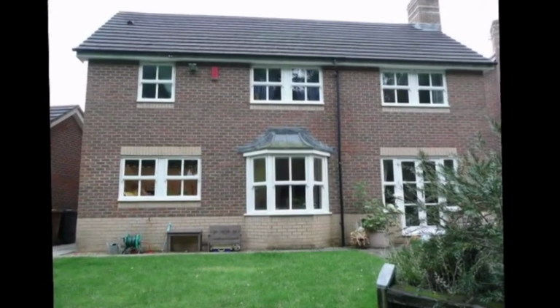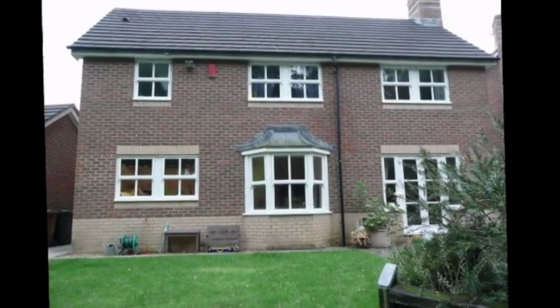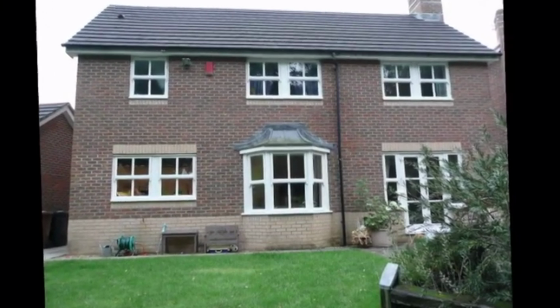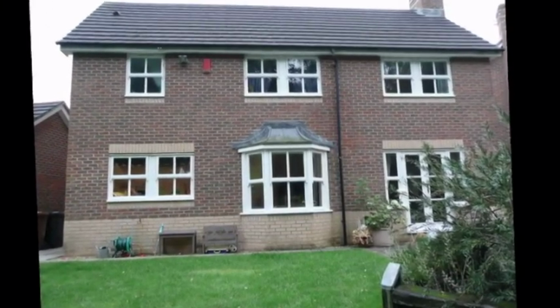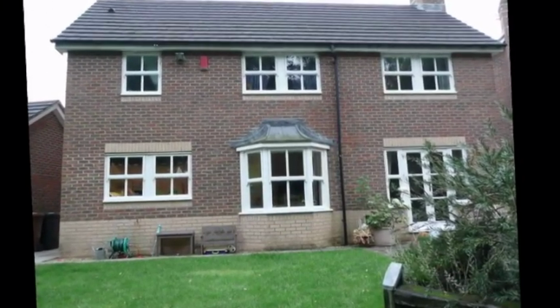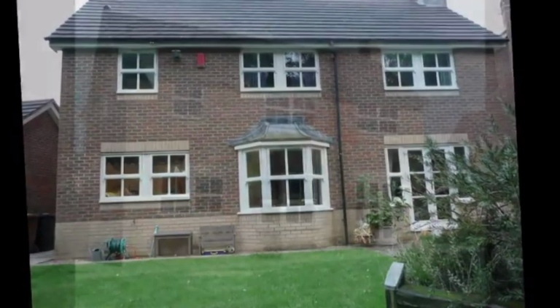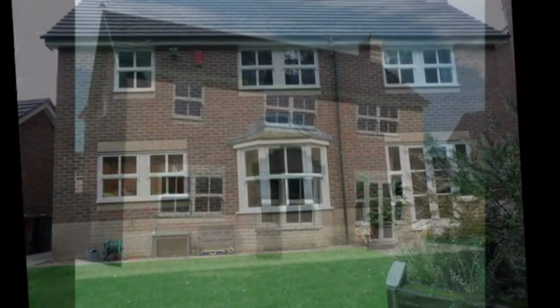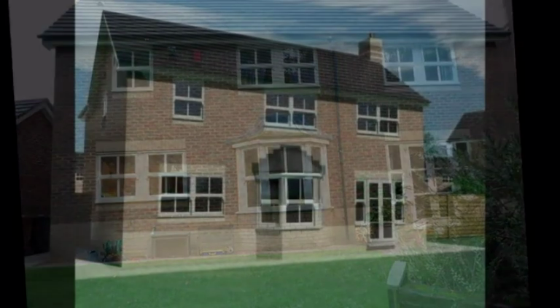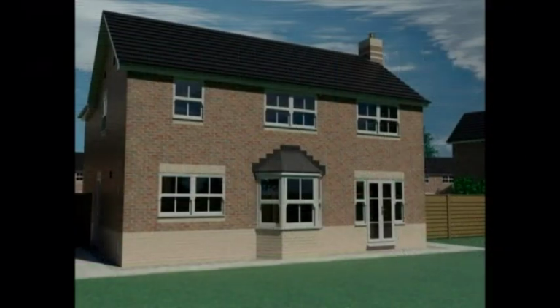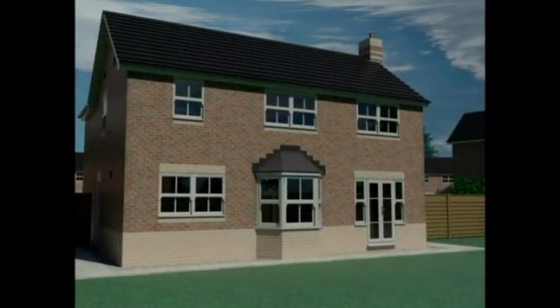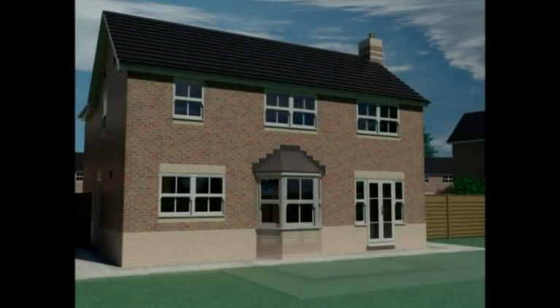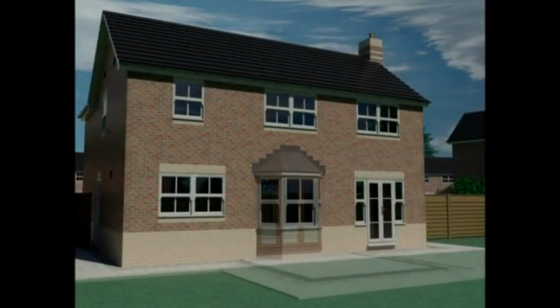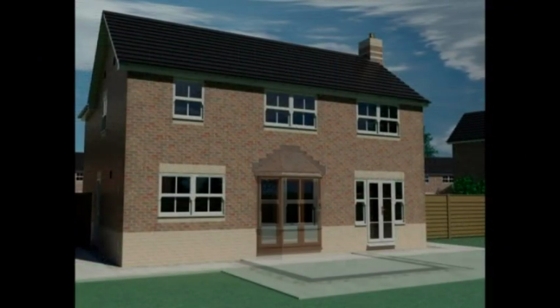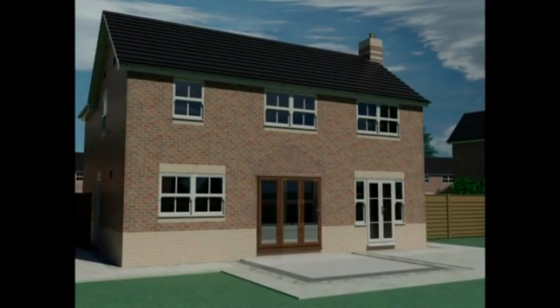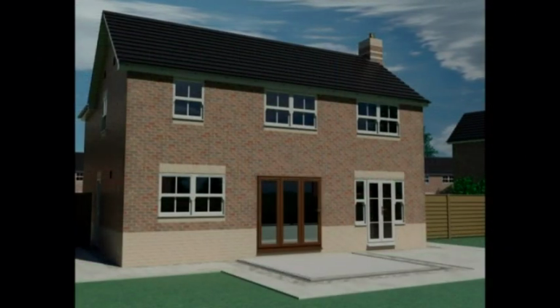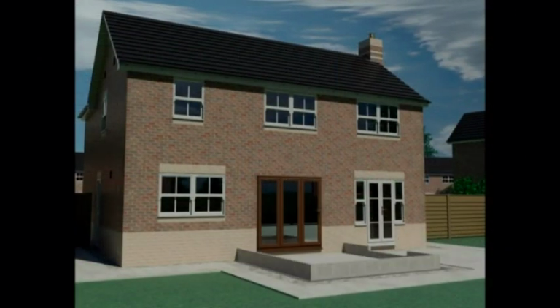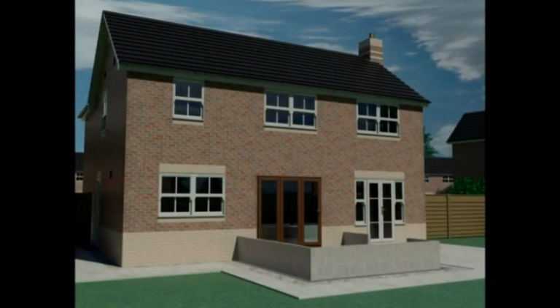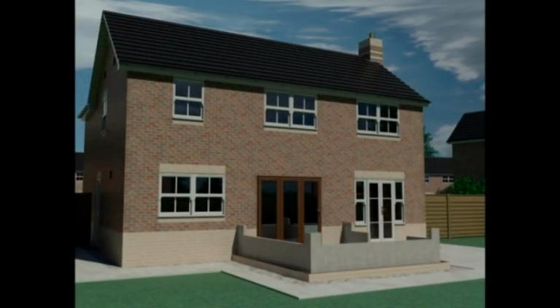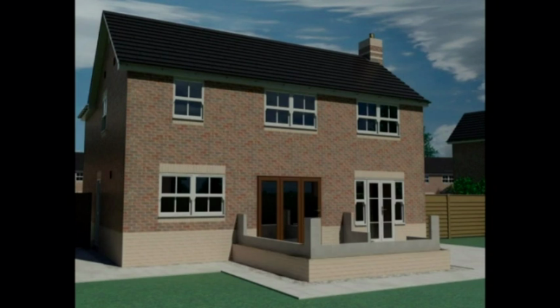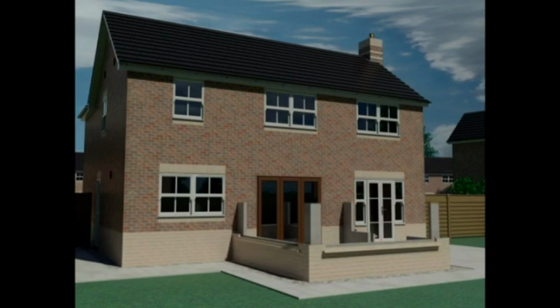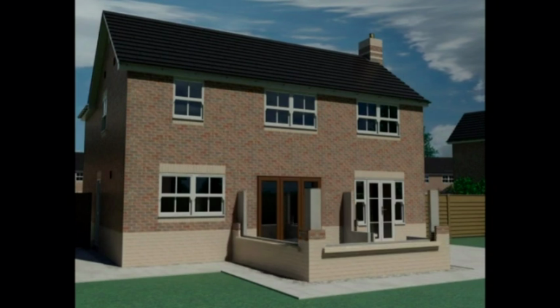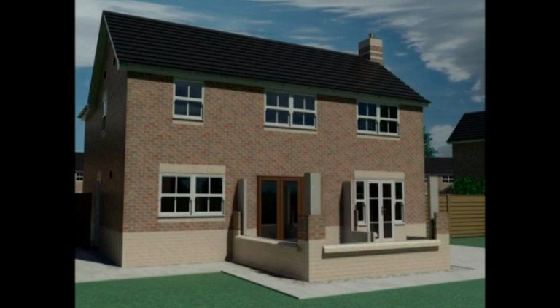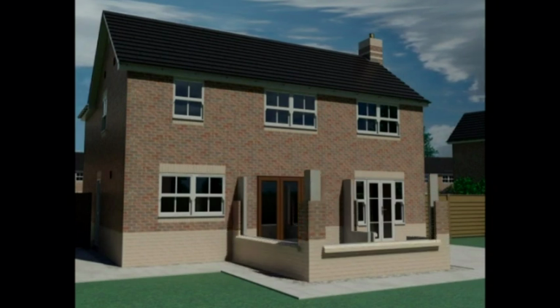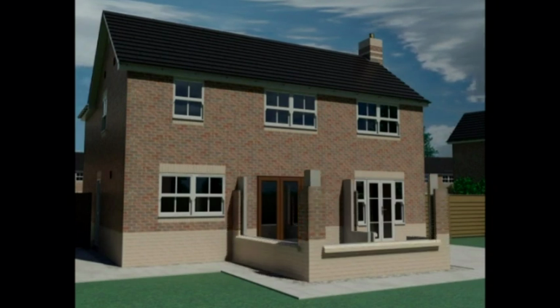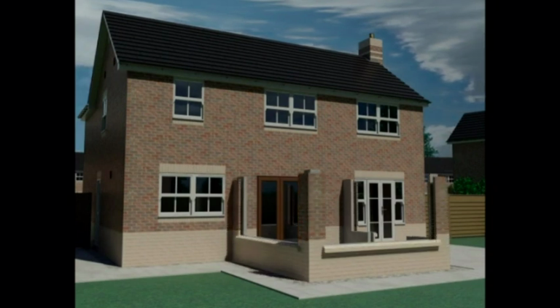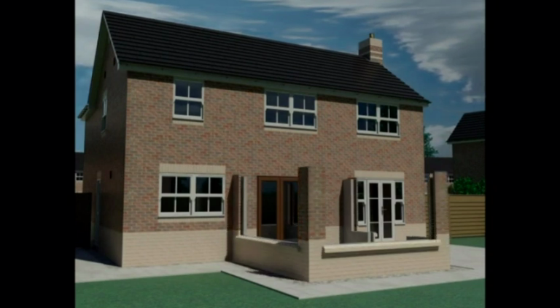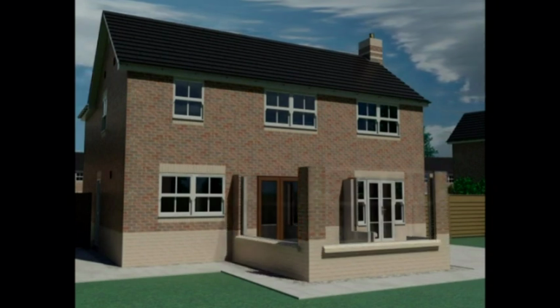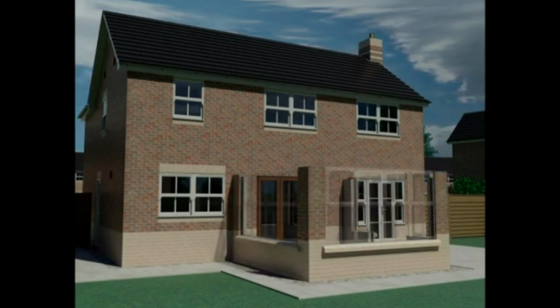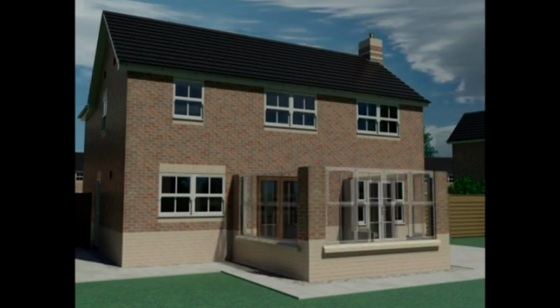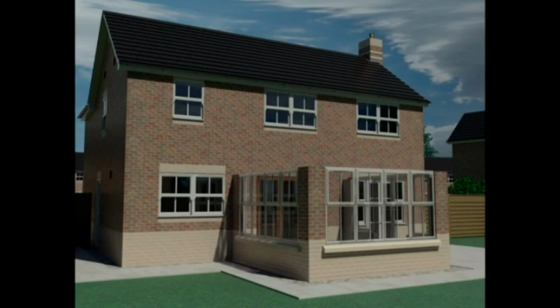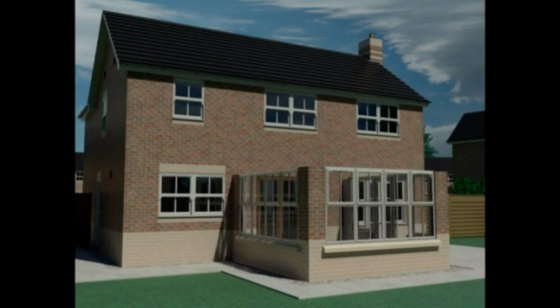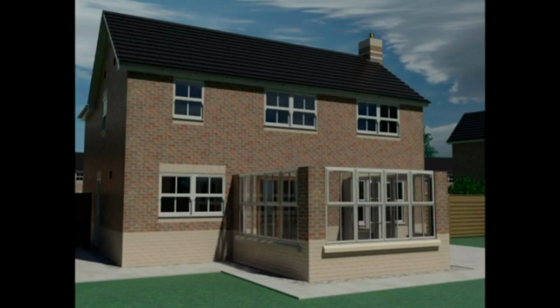Thanks to this revolutionary new product, it can all be done much quicker than traditional methods. We've put this film together to show you how we can create the room of your dreams from conception to completion with the minimum of mess and fuss.